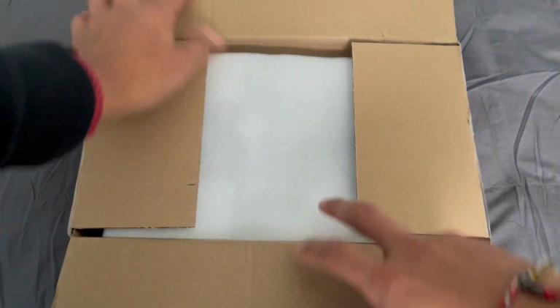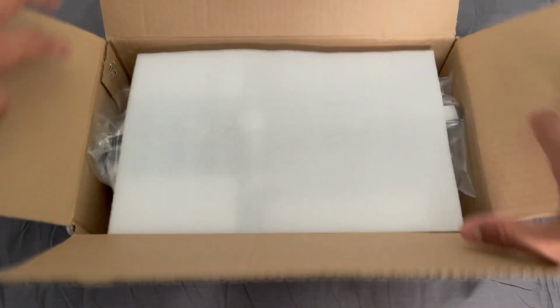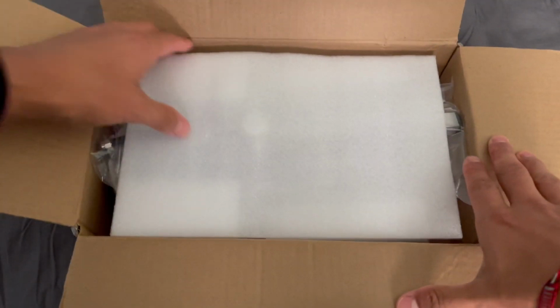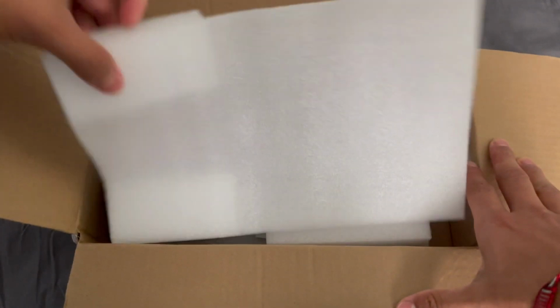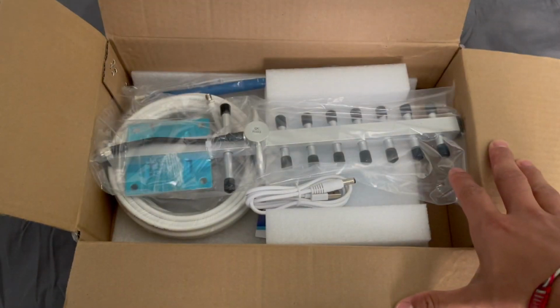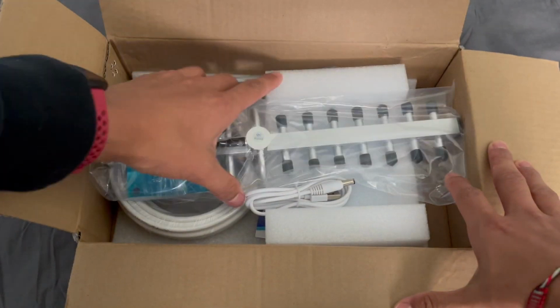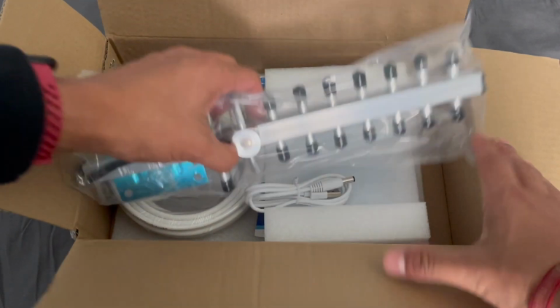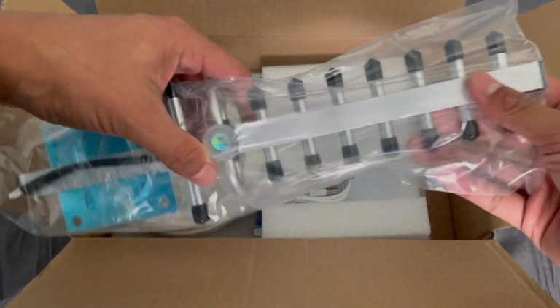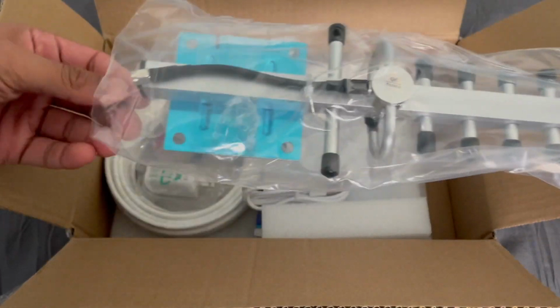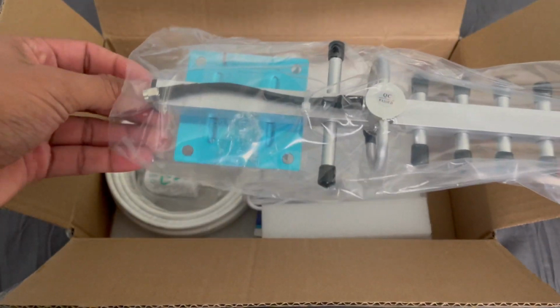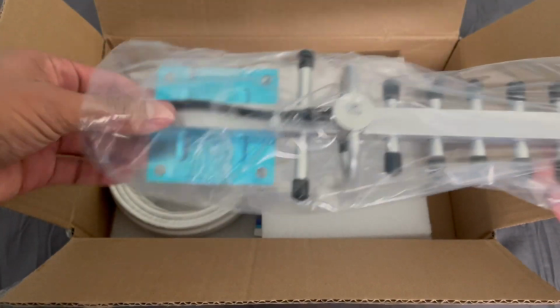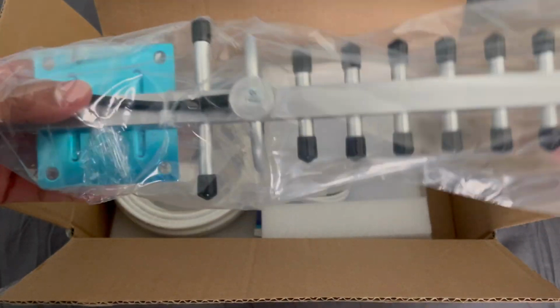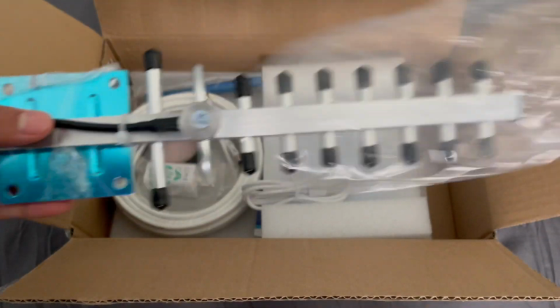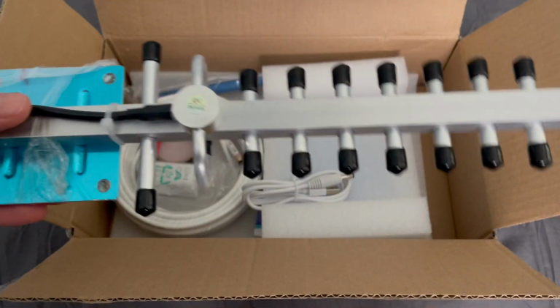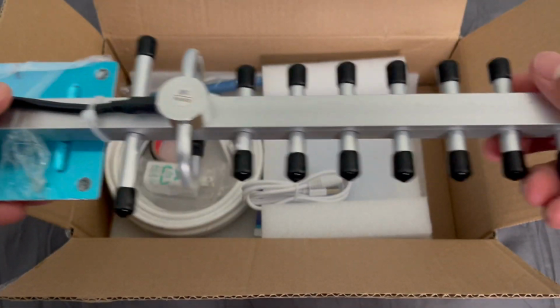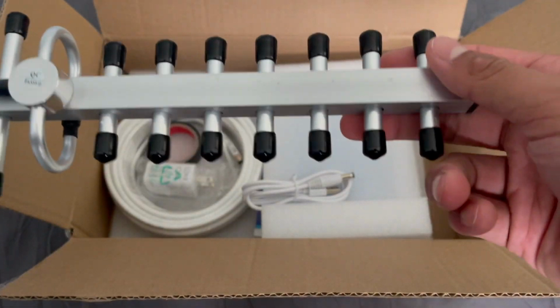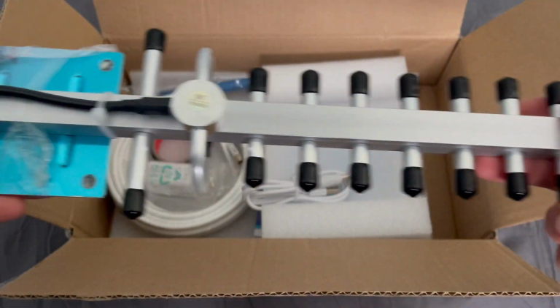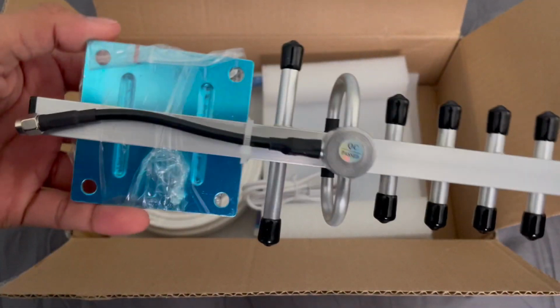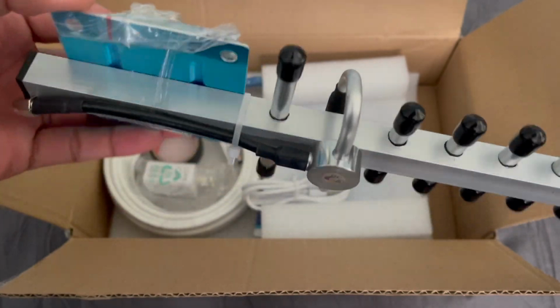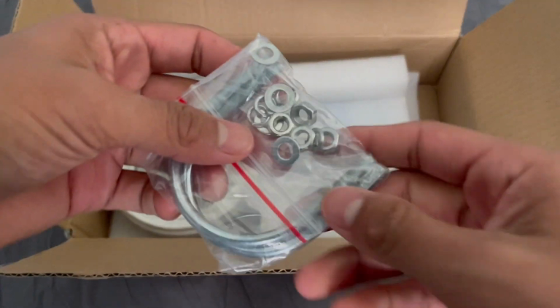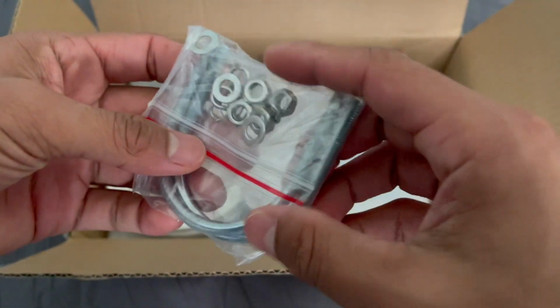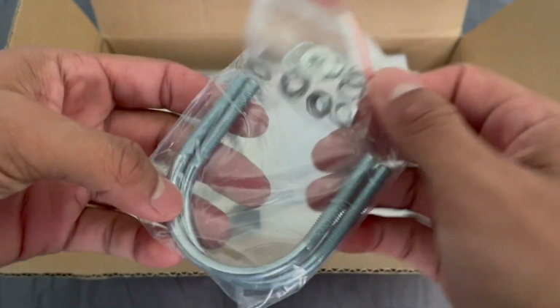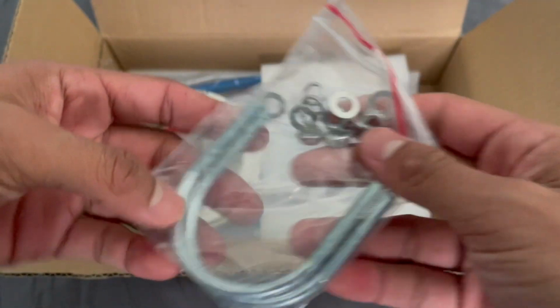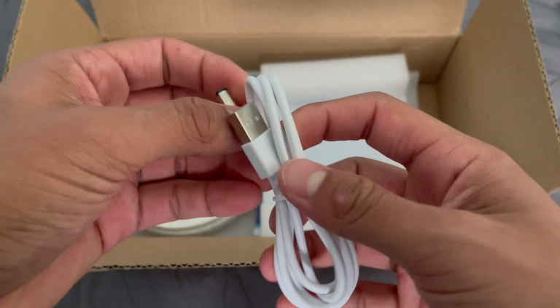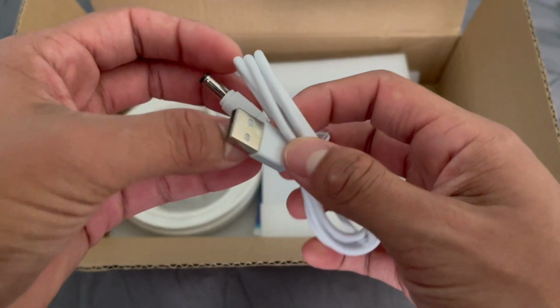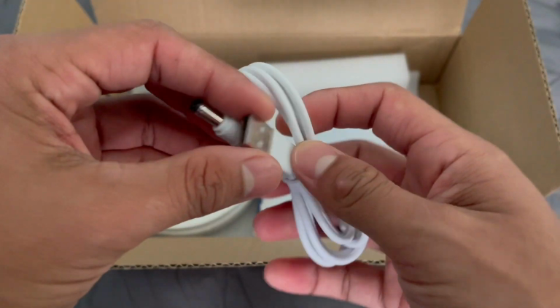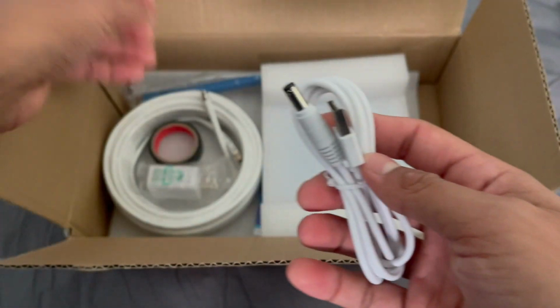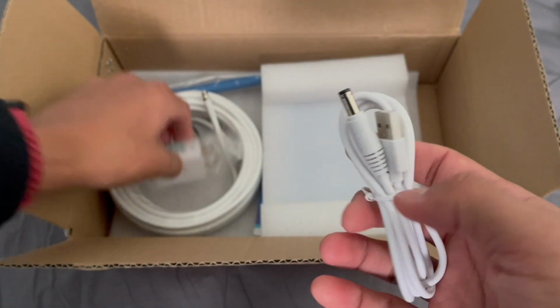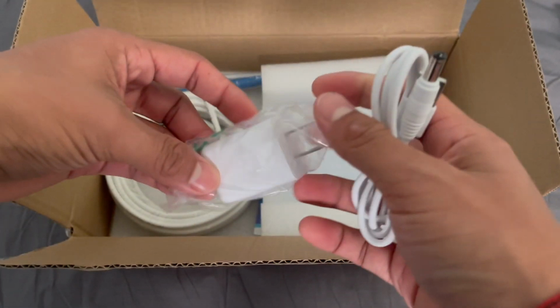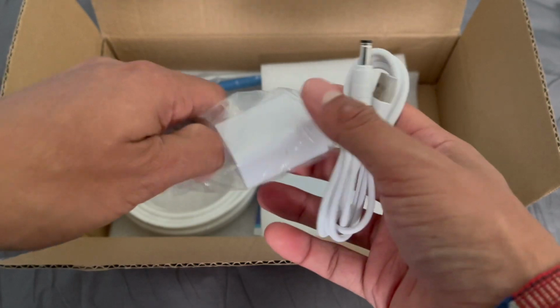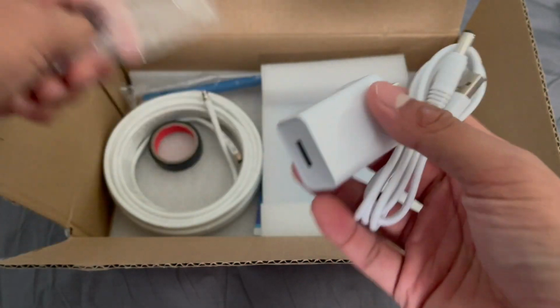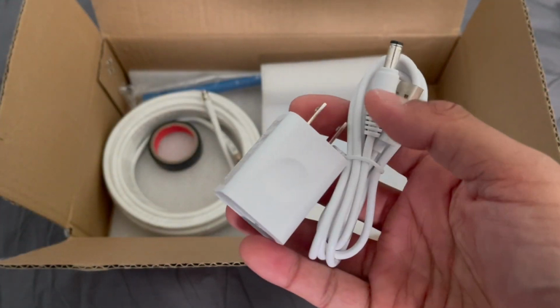Taking a look at the box, right here is going to be the booster itself. It's not too big, so it's not going to take up too much space. Here's all the hardware included, and right here we're going to have a USB cable, and right here is going to be the power adapter.